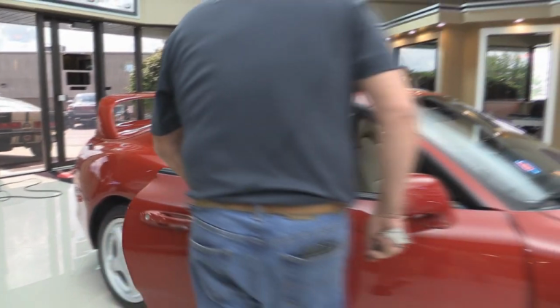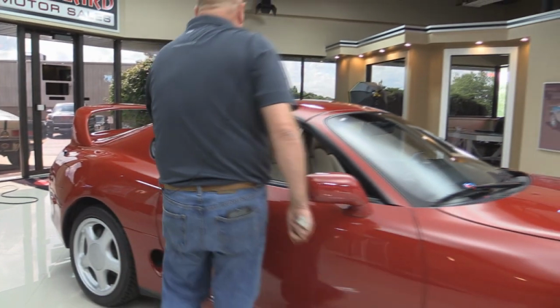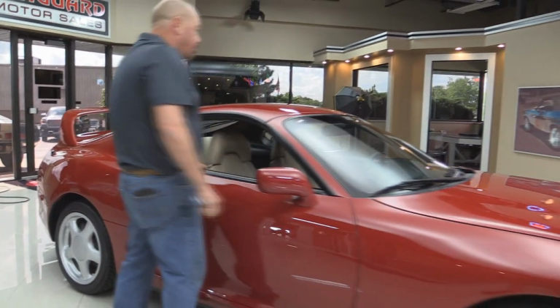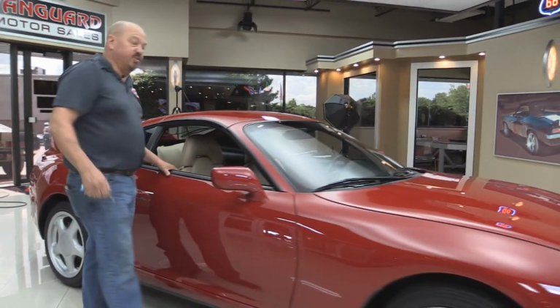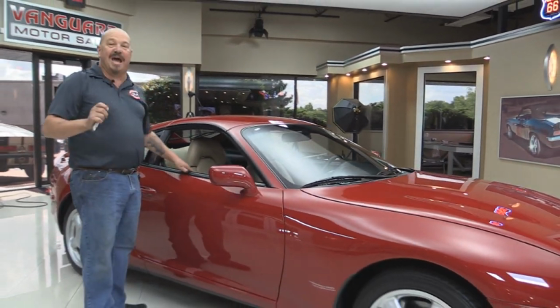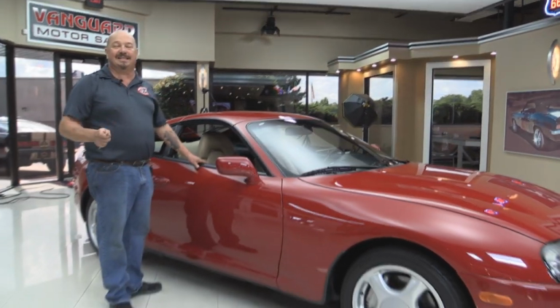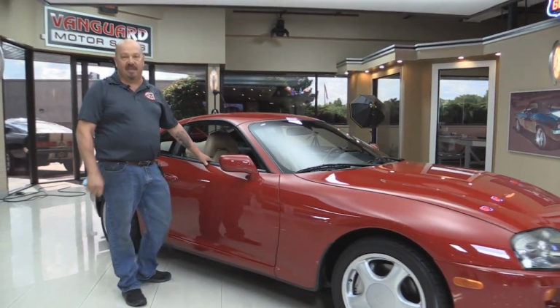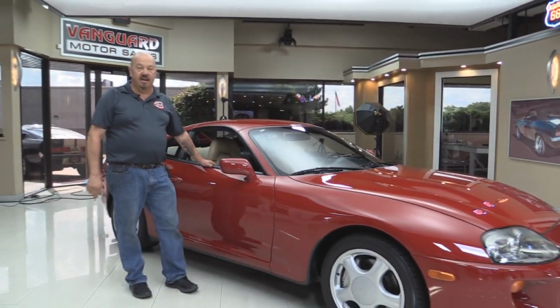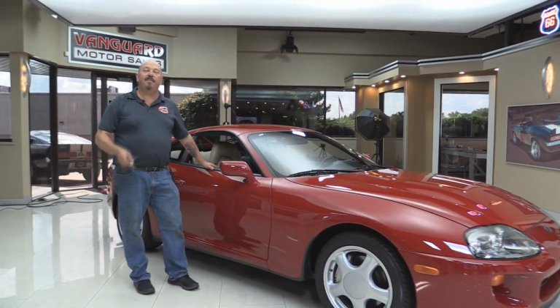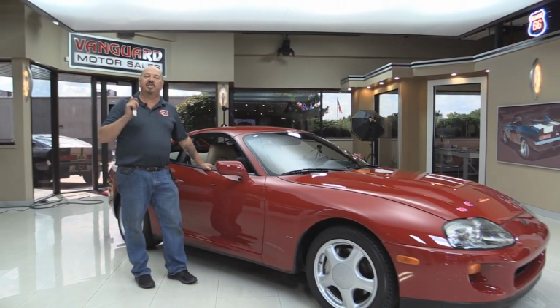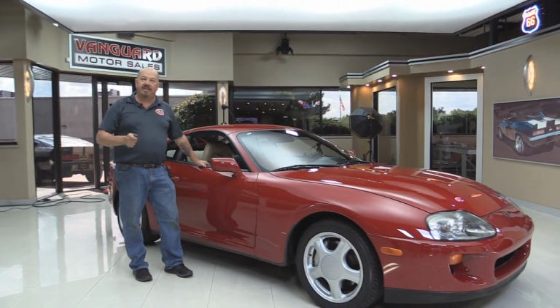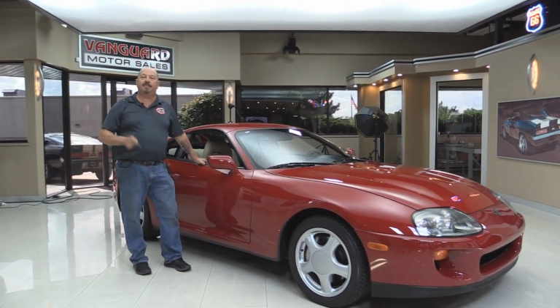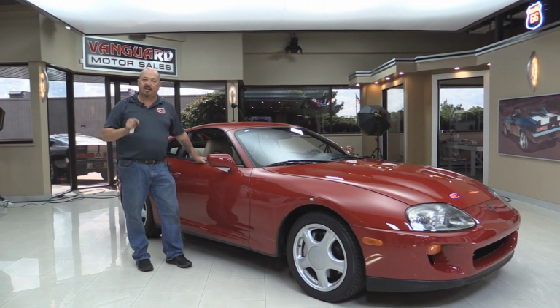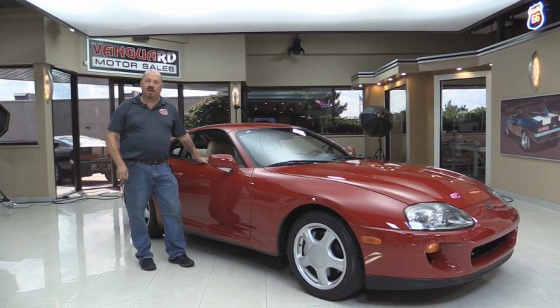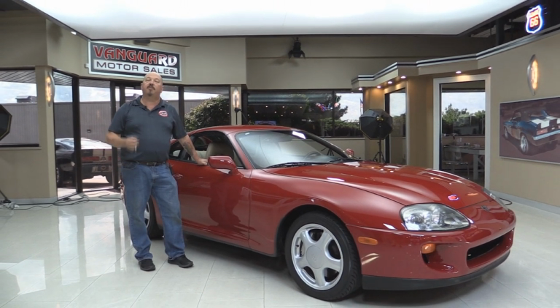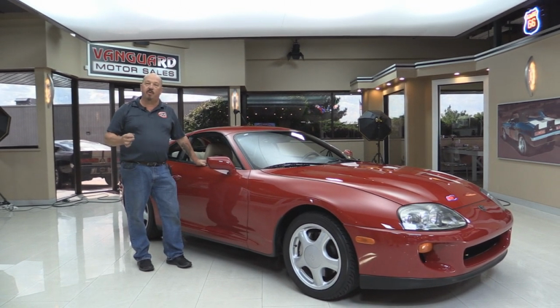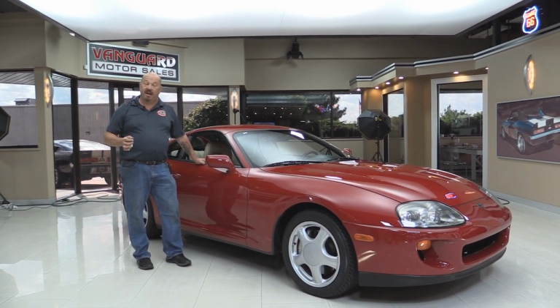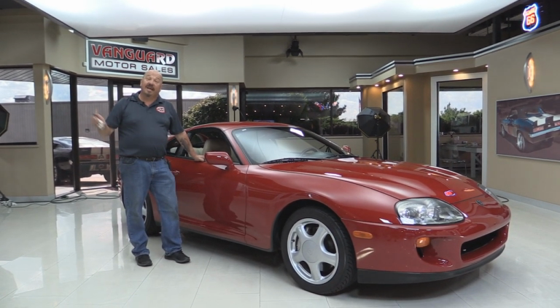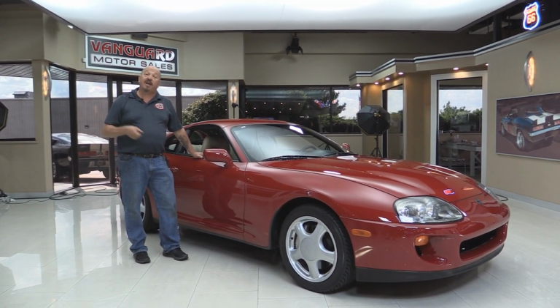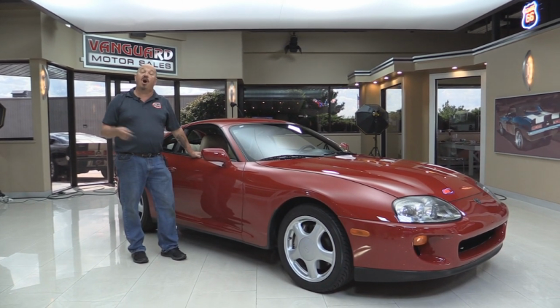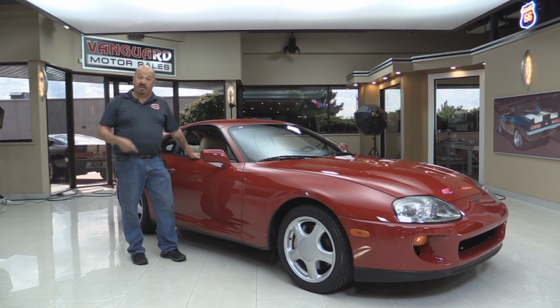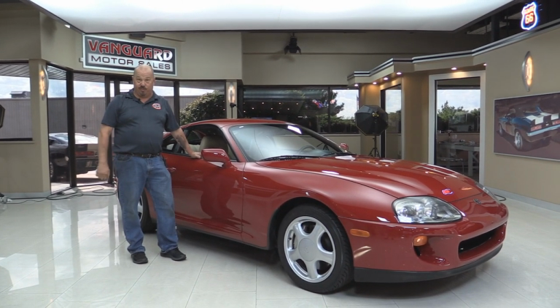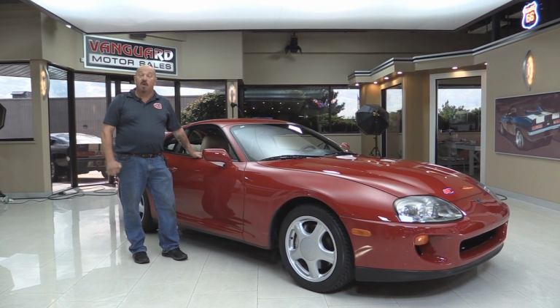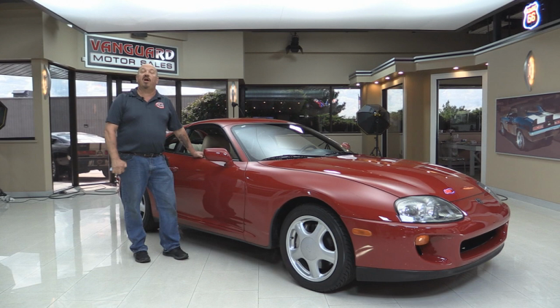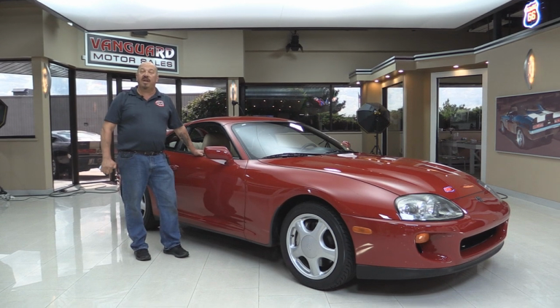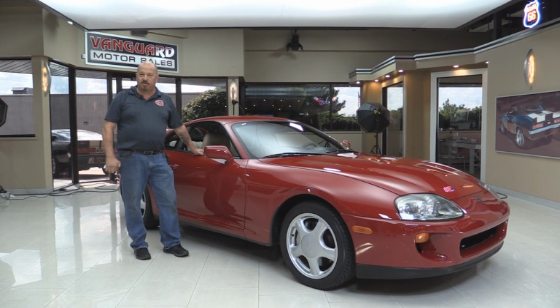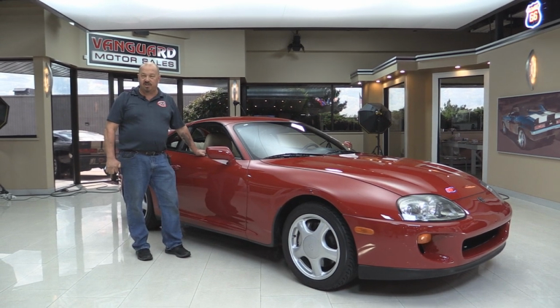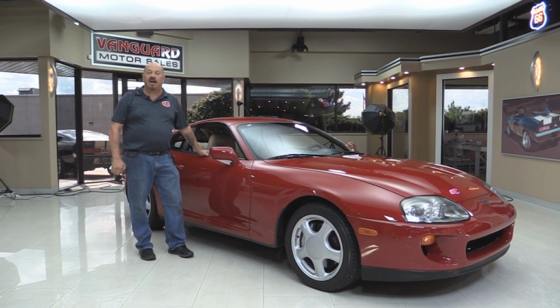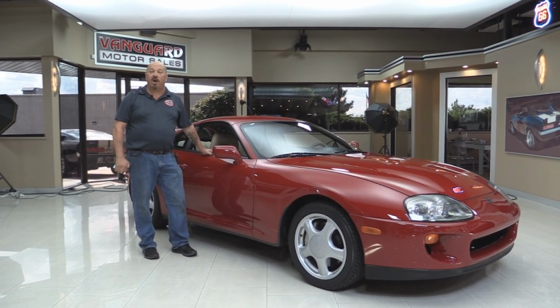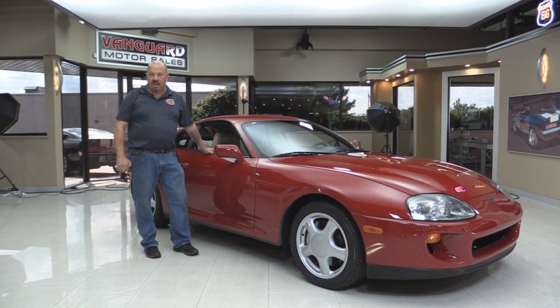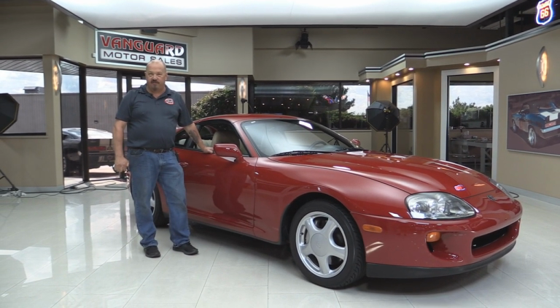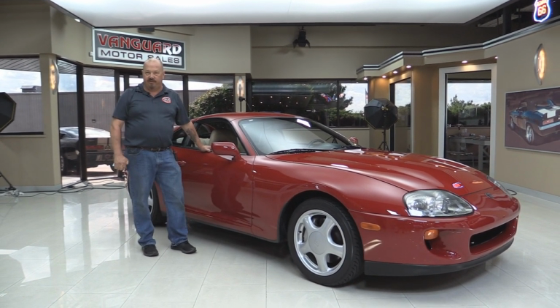Now at Vanguard Motor Sales we are not a consignment dealer. That means we spend the time to check these cars out before we buy them. We own this Supra. We've got 180 muscle cars in stock and we own each and every one of them.